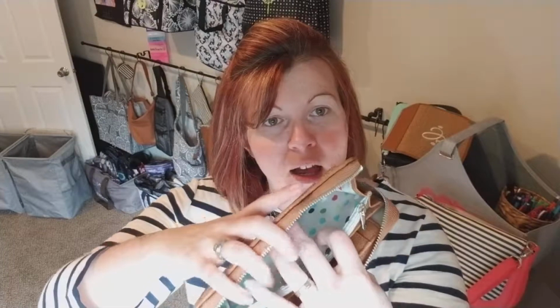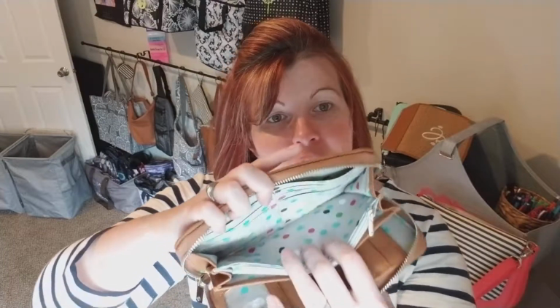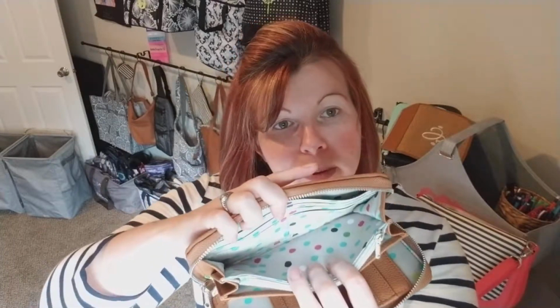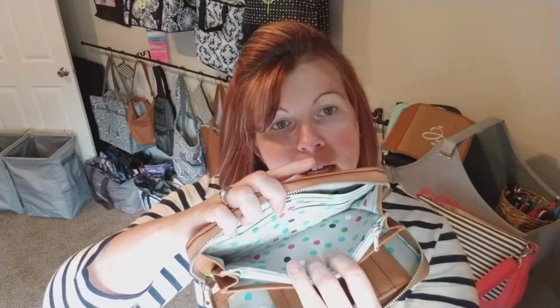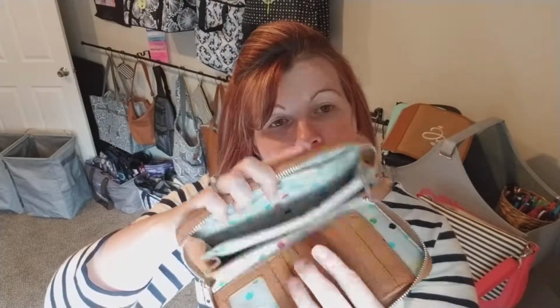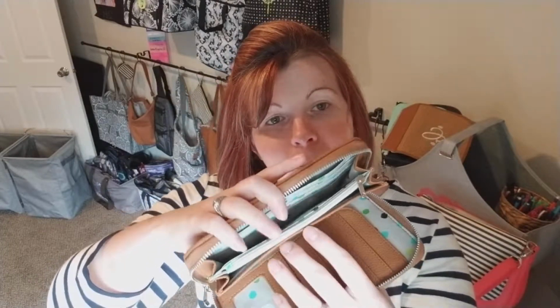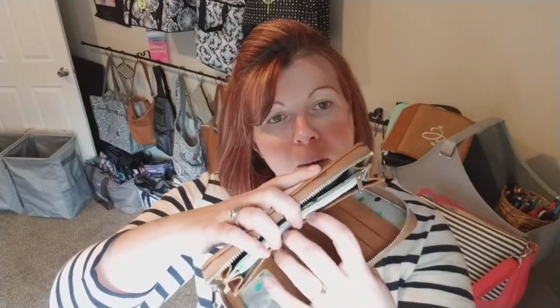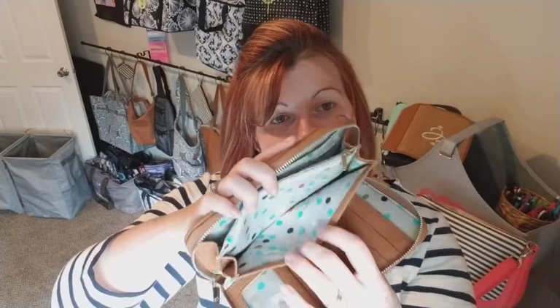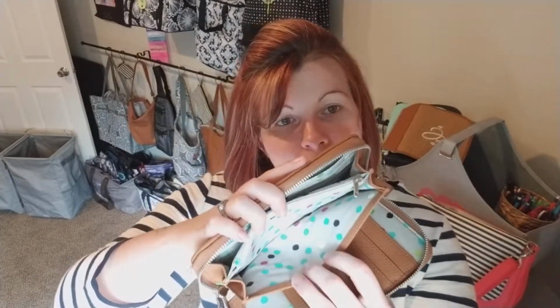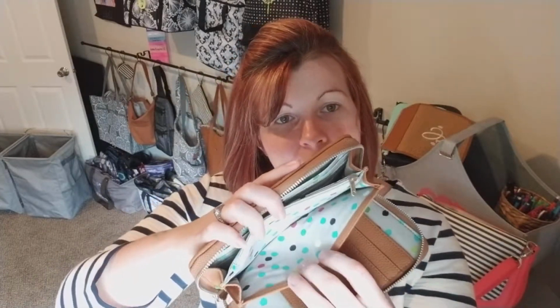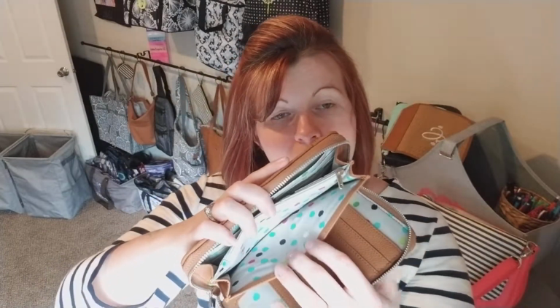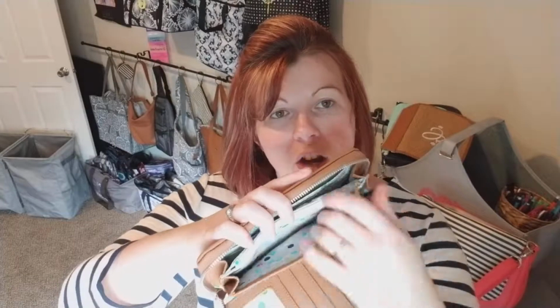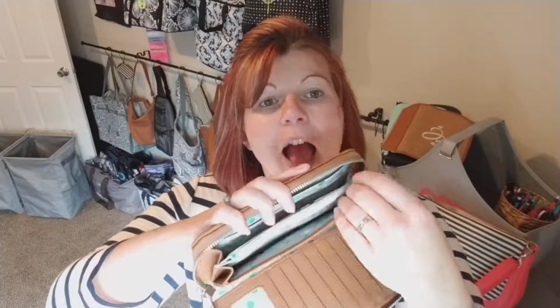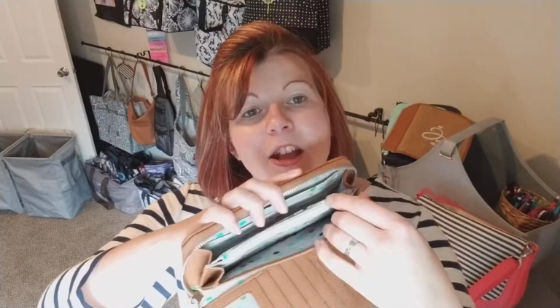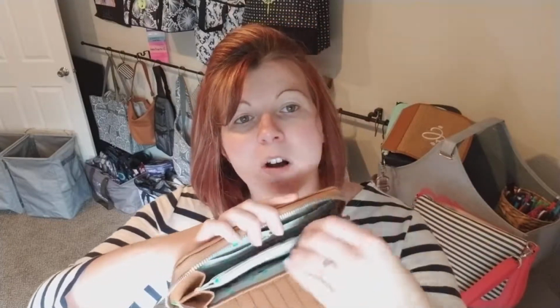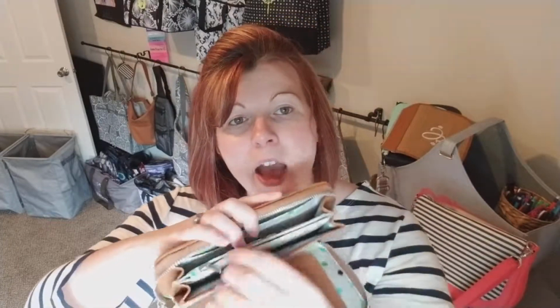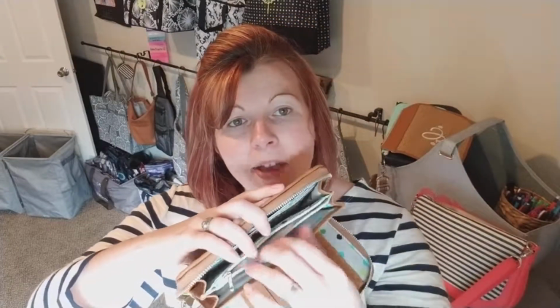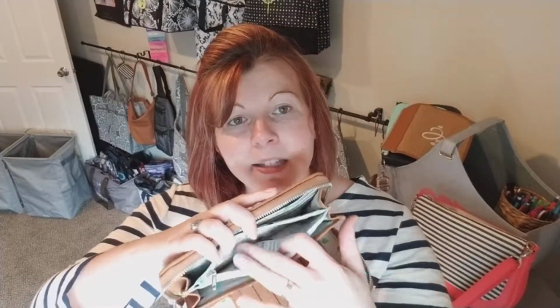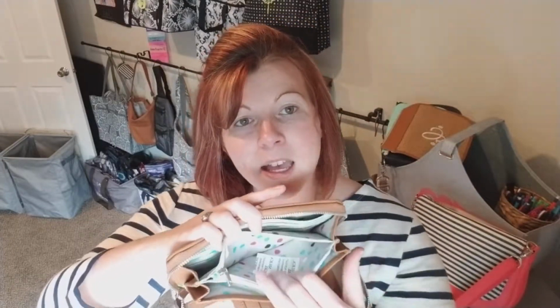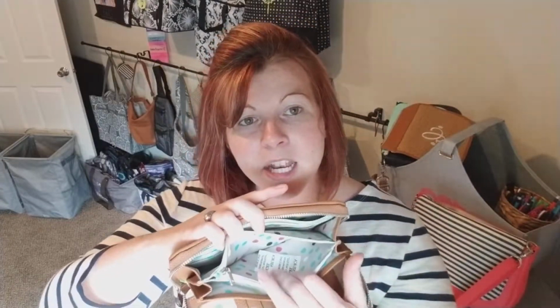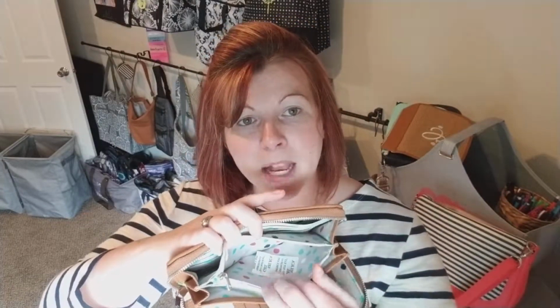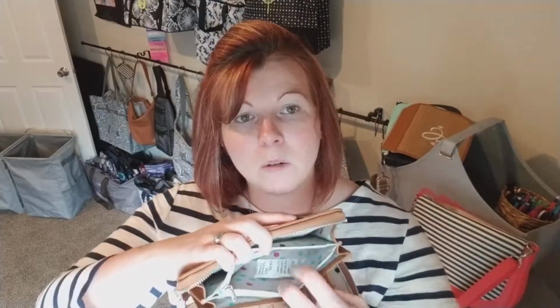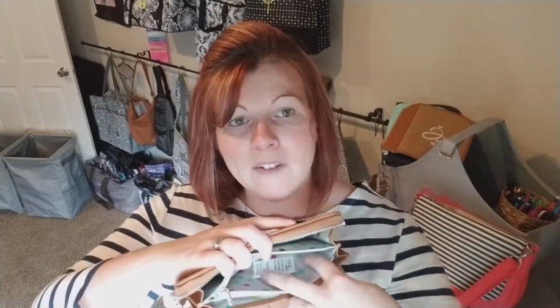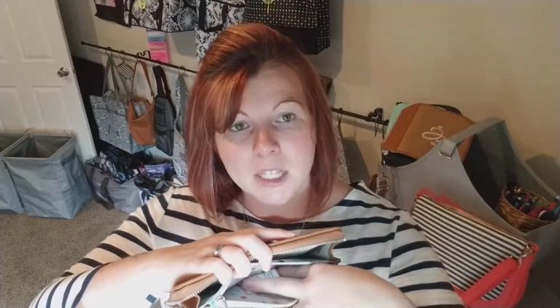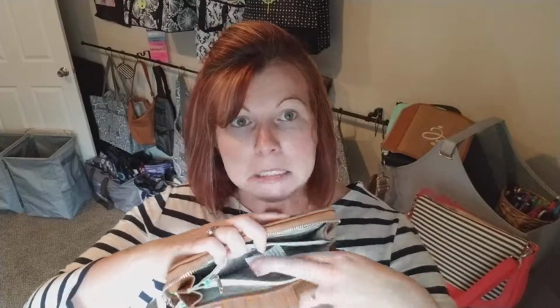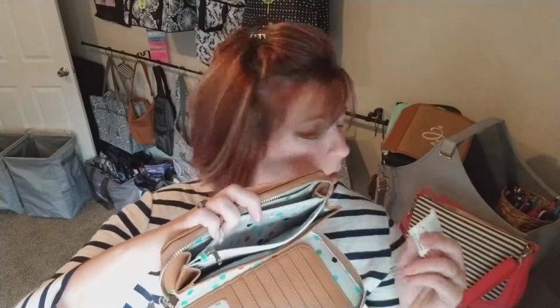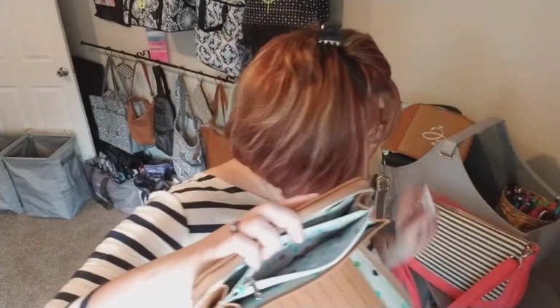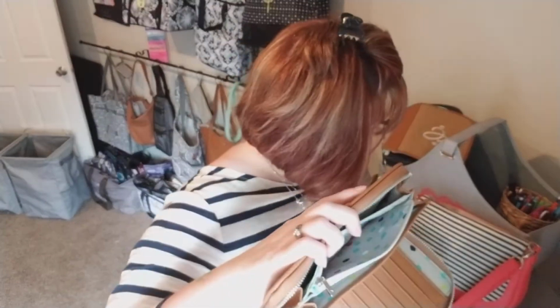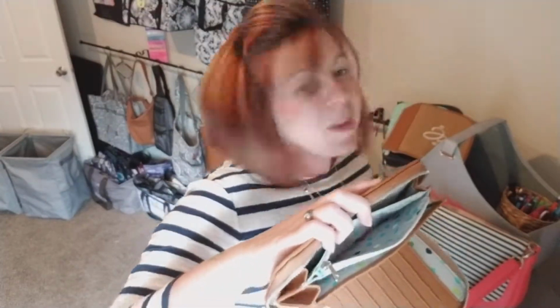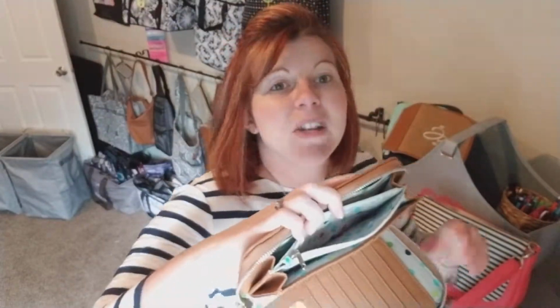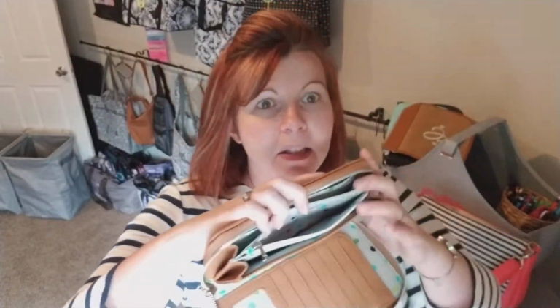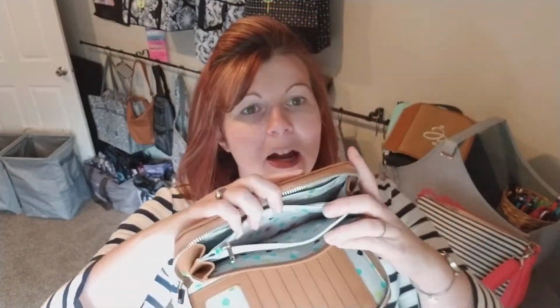Then you have a place here for your checkbook, a place here for your transaction register, and then you also have a — ta-da — change pocket. Look, I haven't even taken the stuff out of it.